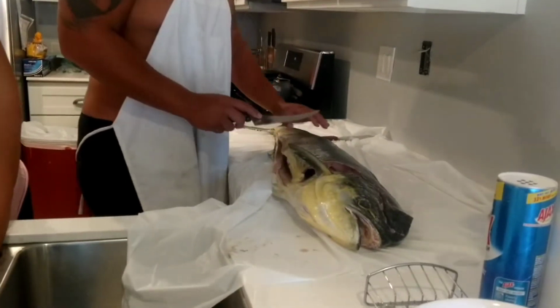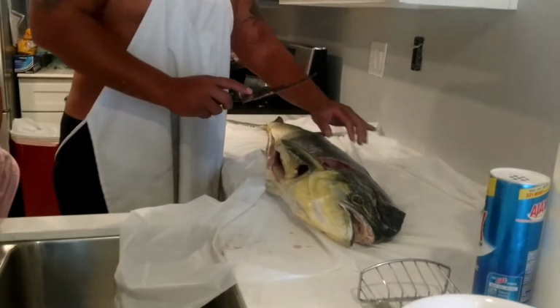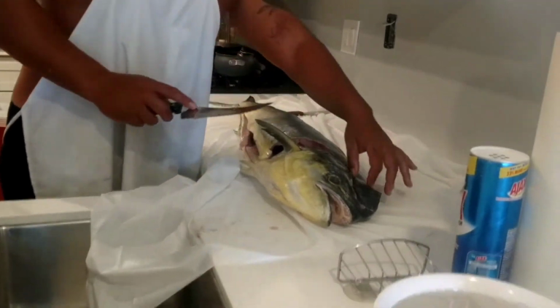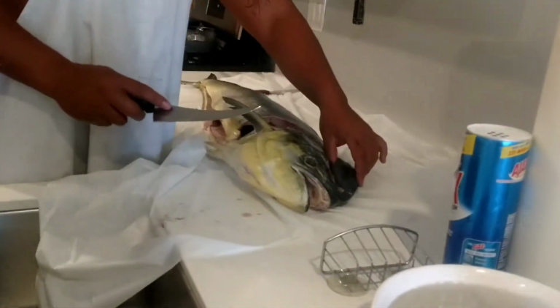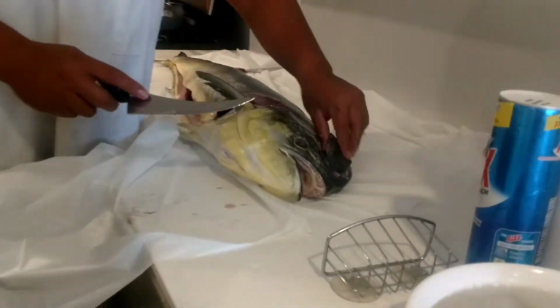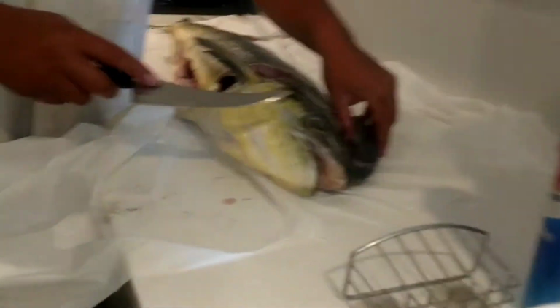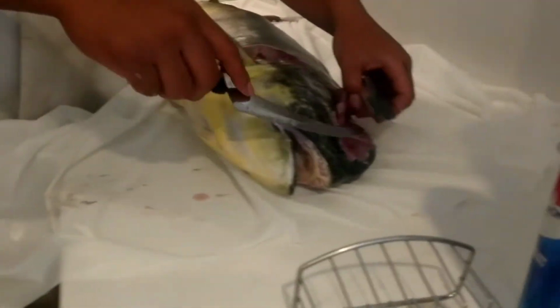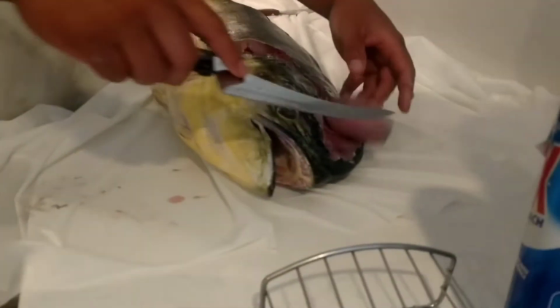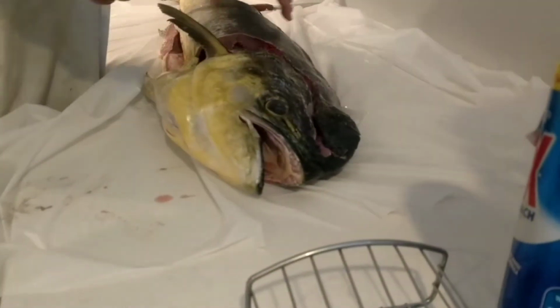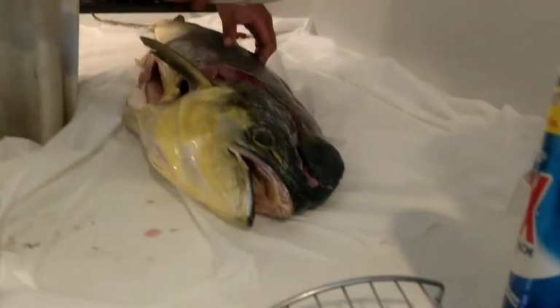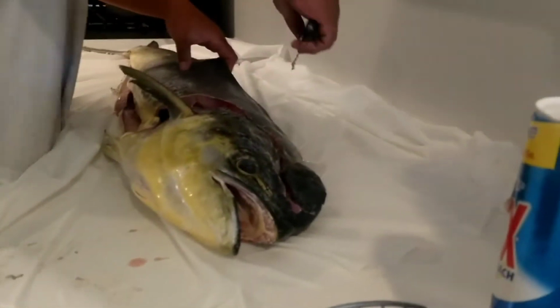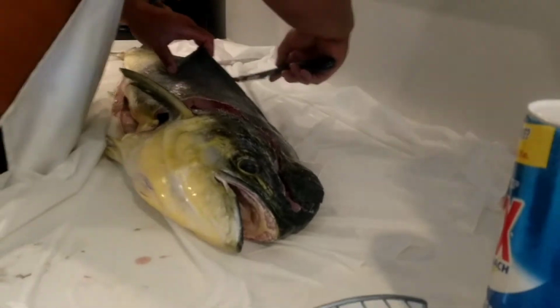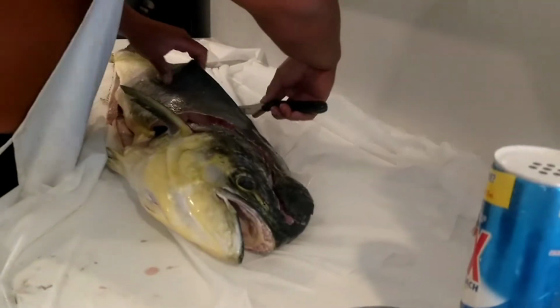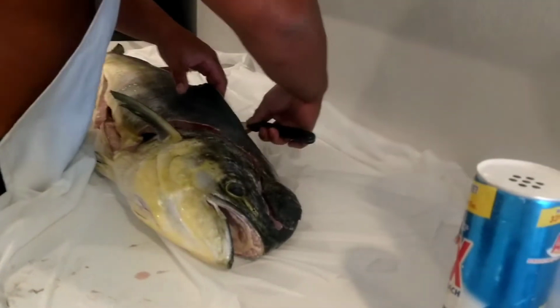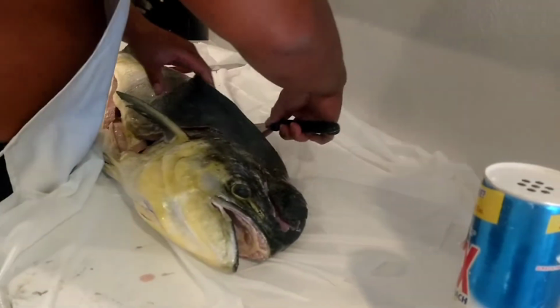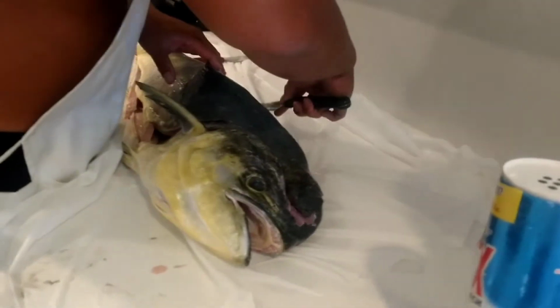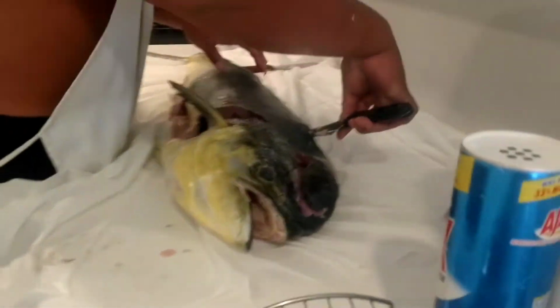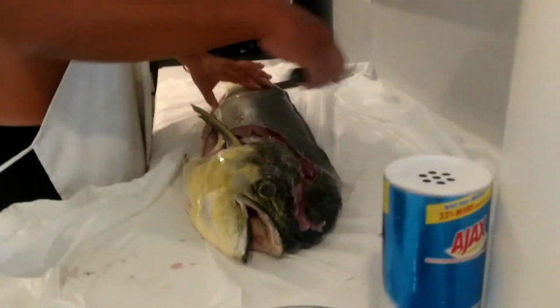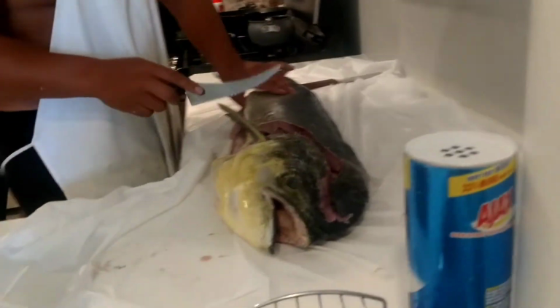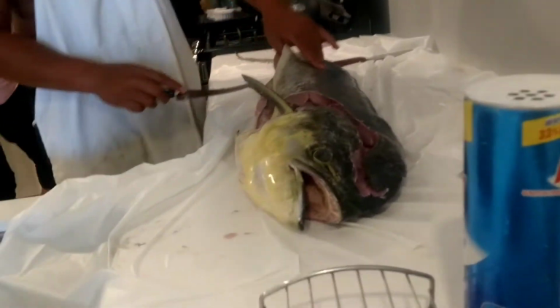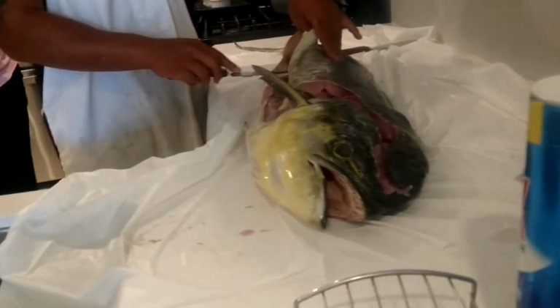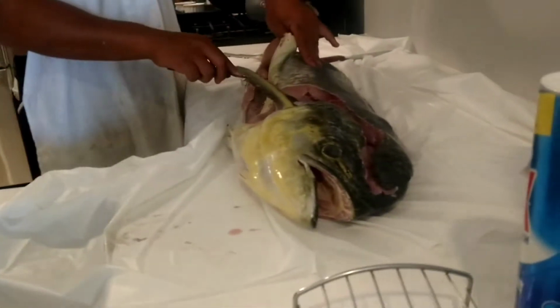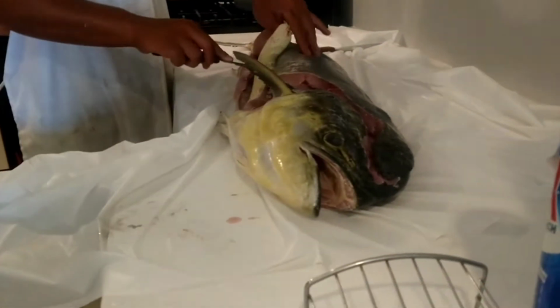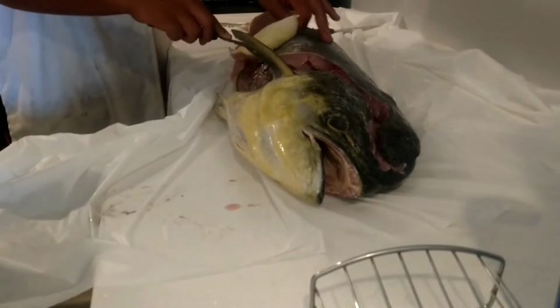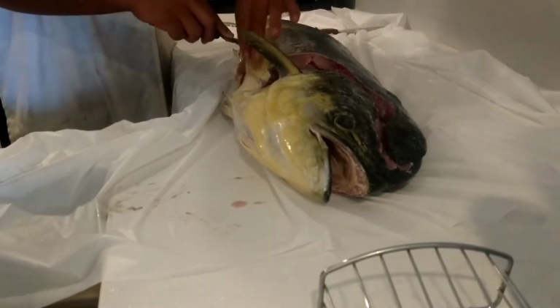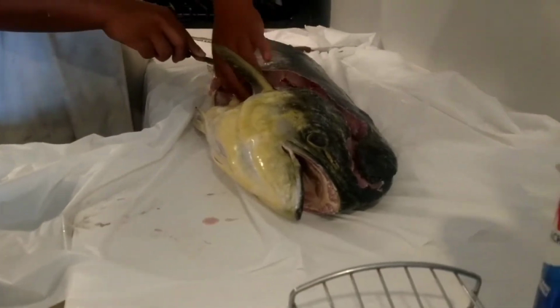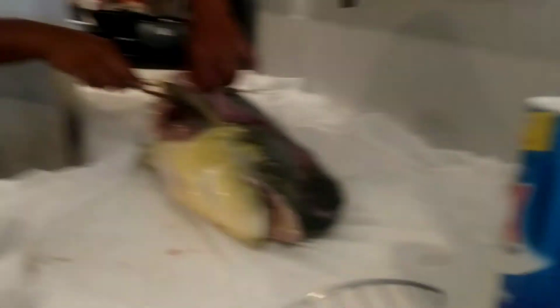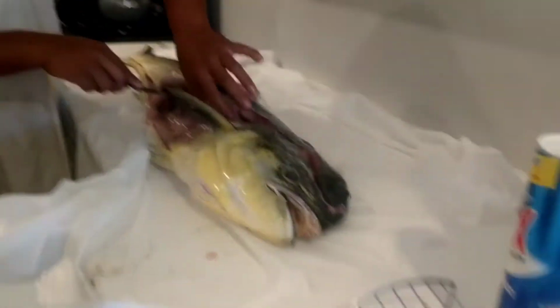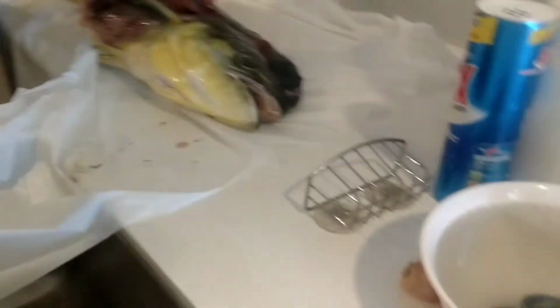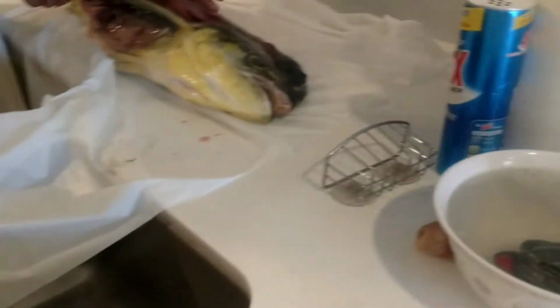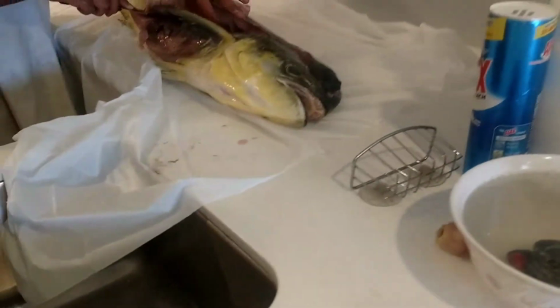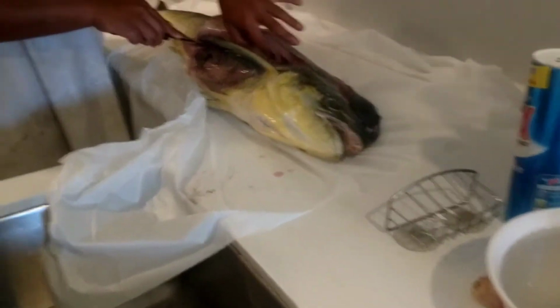Okay, we got the head meat here, right Mom? Yes. All the head meat. Alright, just open it up. Deboned it. Take this out of here. No, on the other side. No, stay right there.